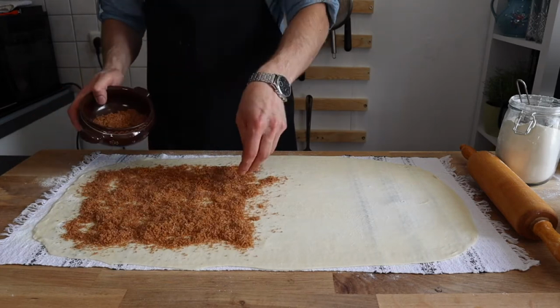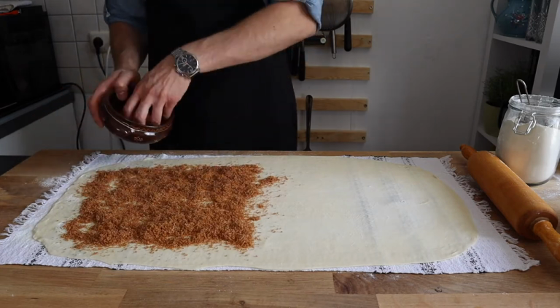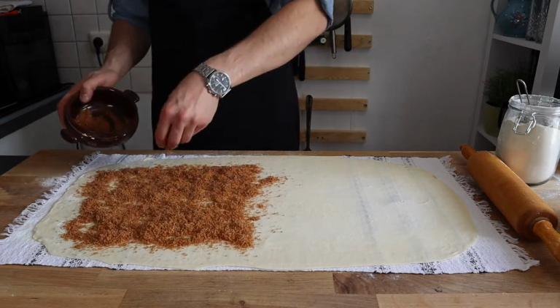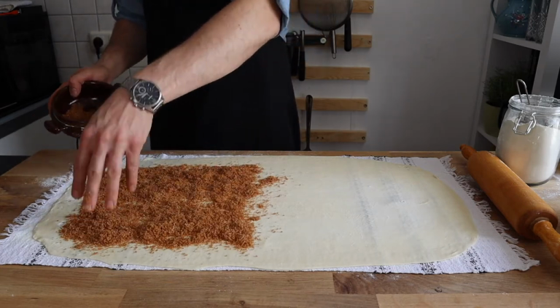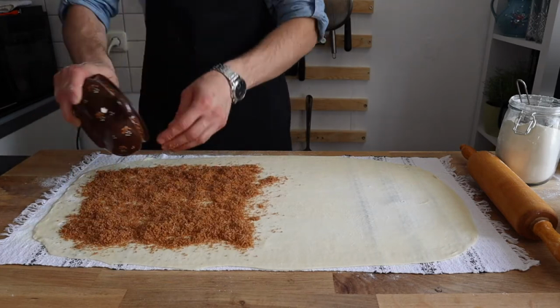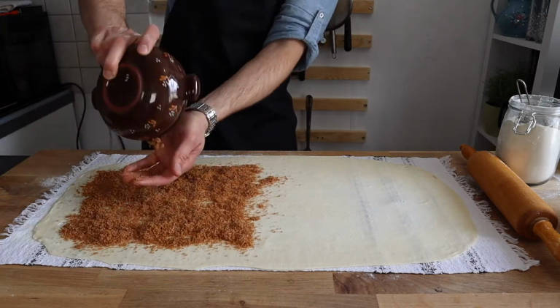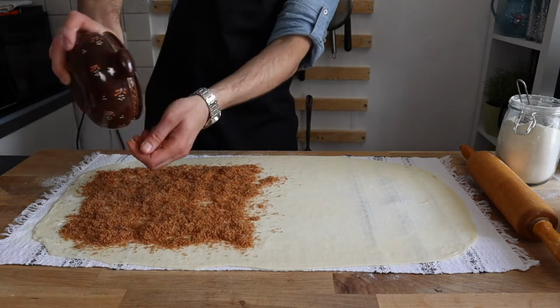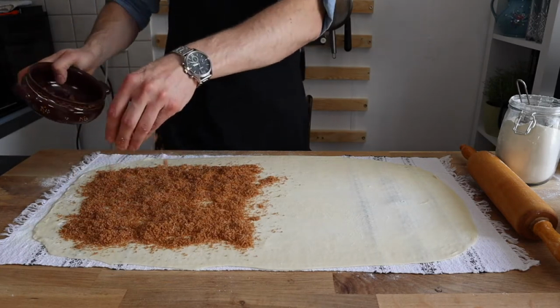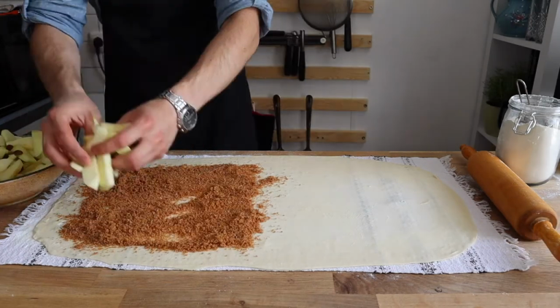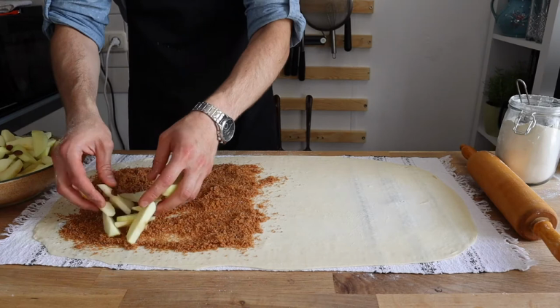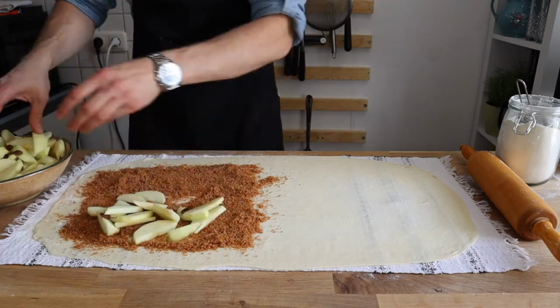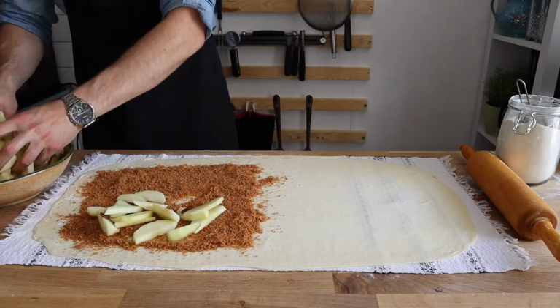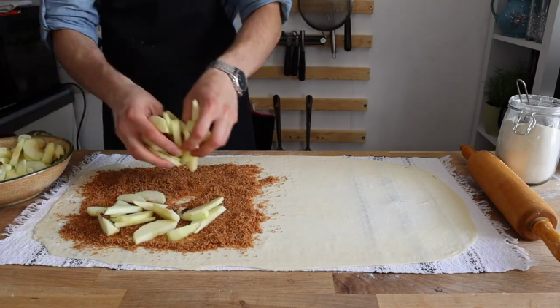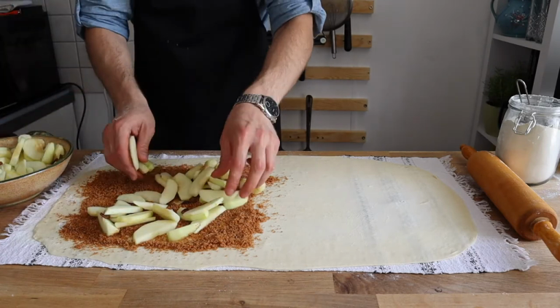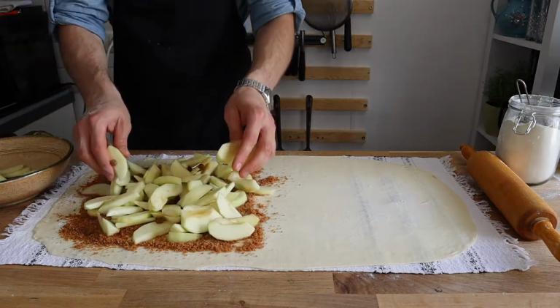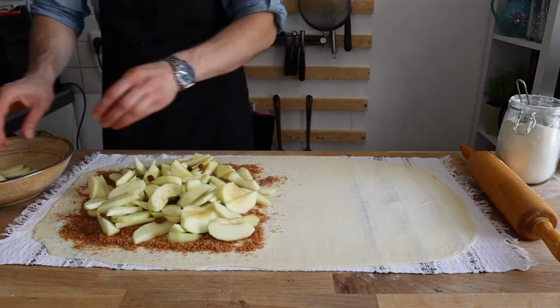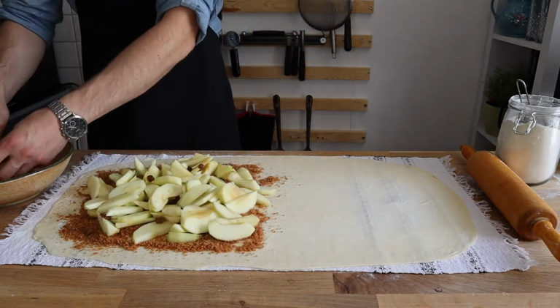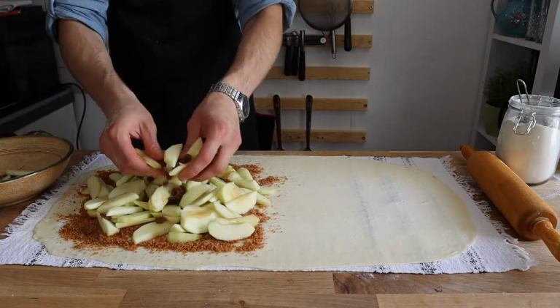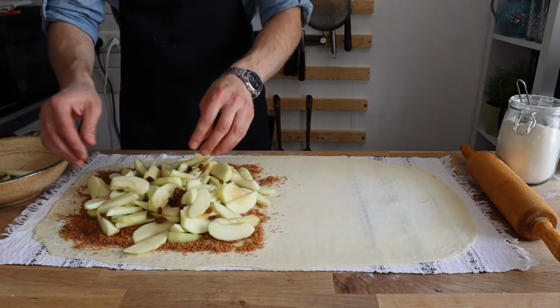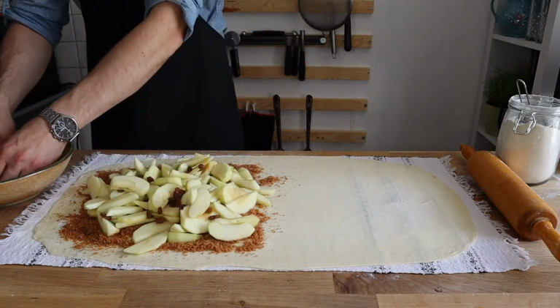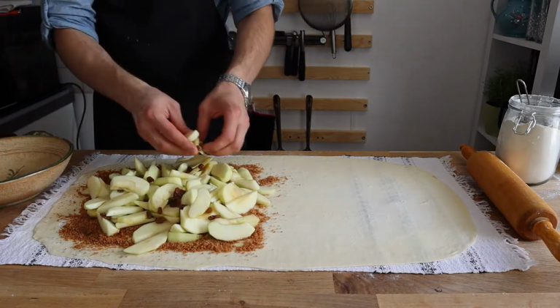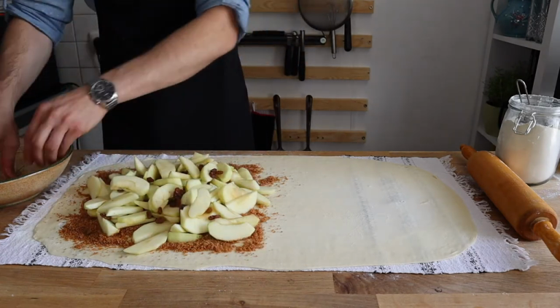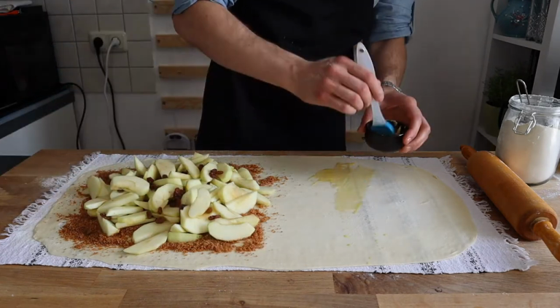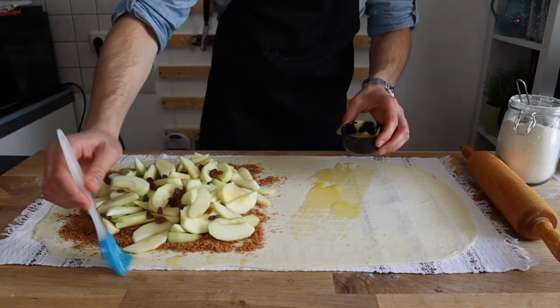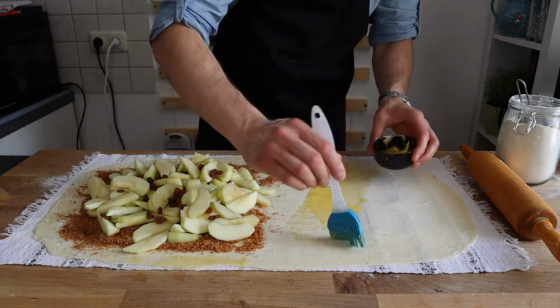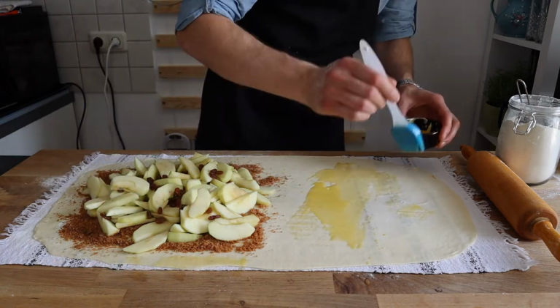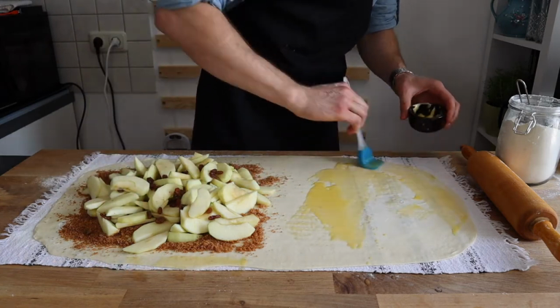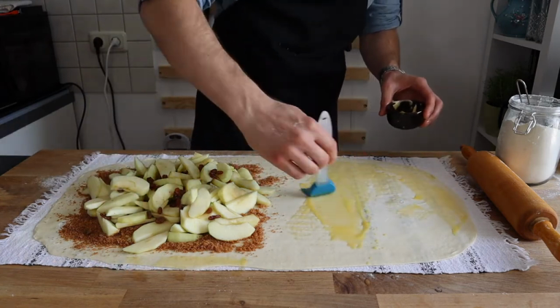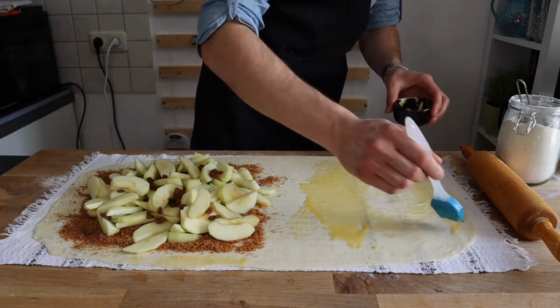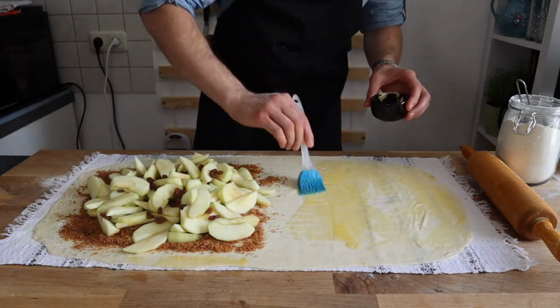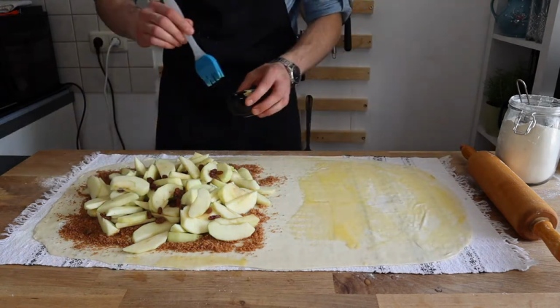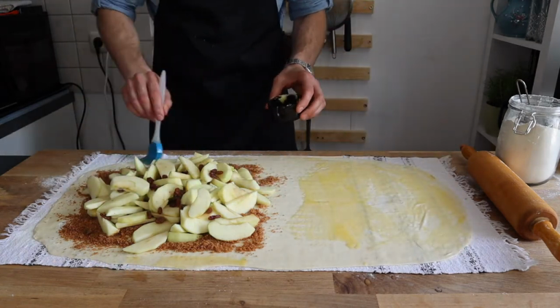Spread the breadcrumb mixture over one half of the dough. After that, spread the apples over the breadcrumbs, then brush the other half of the dough with melted butter.